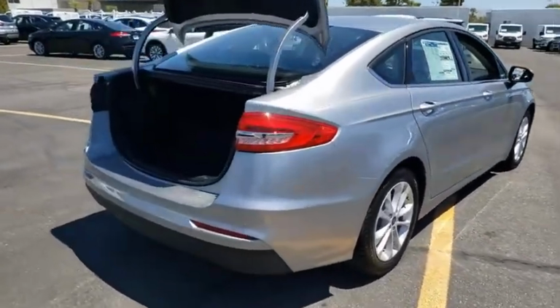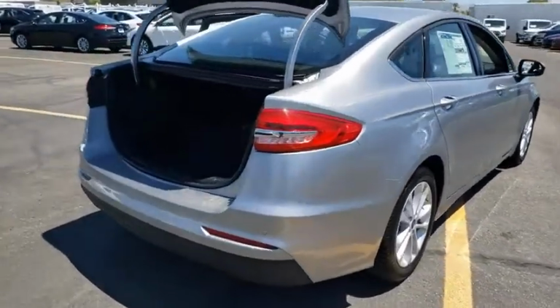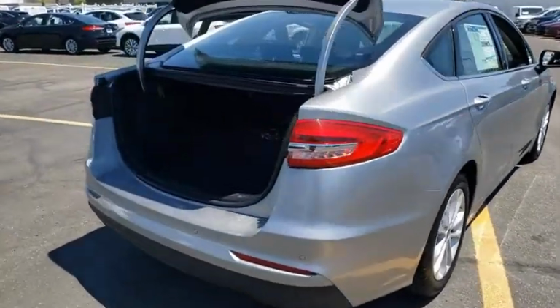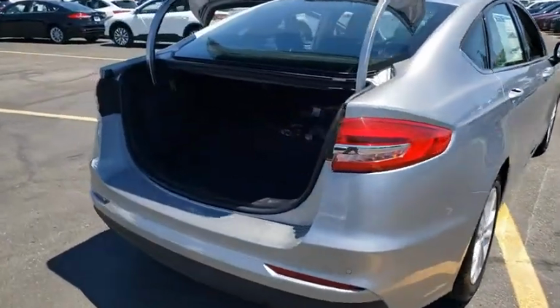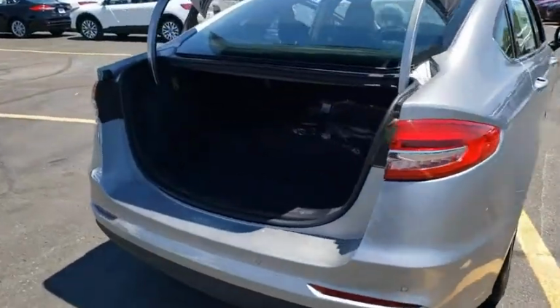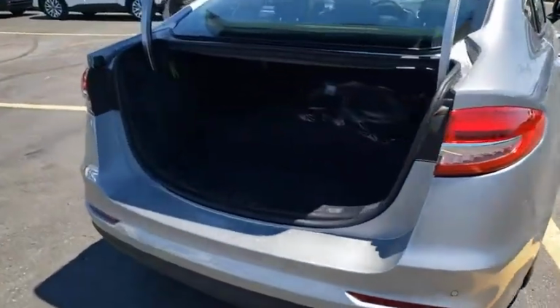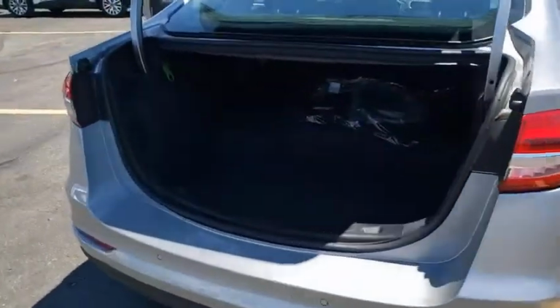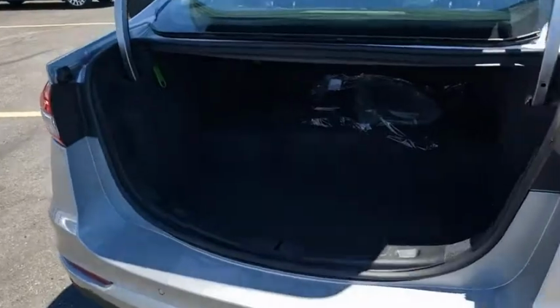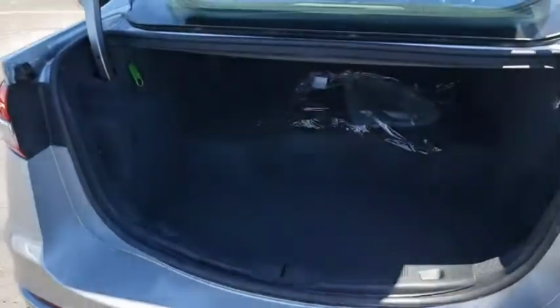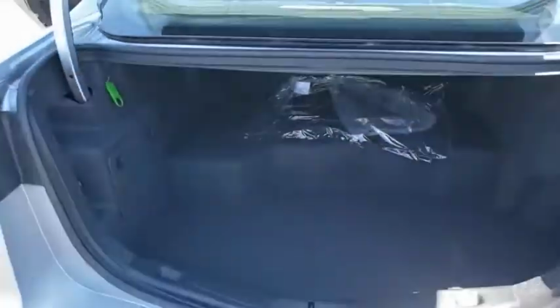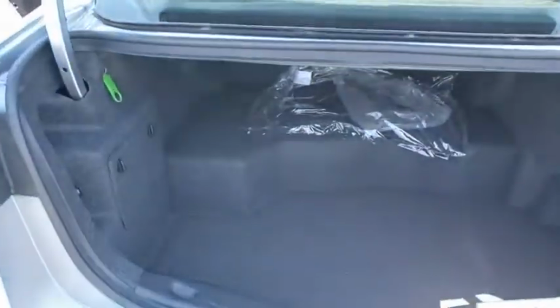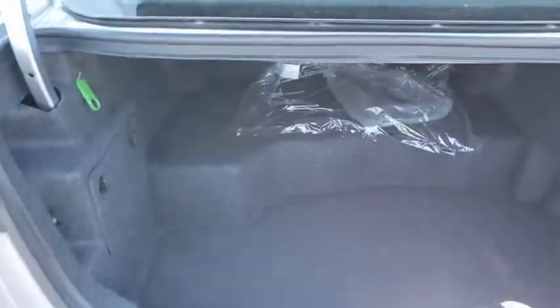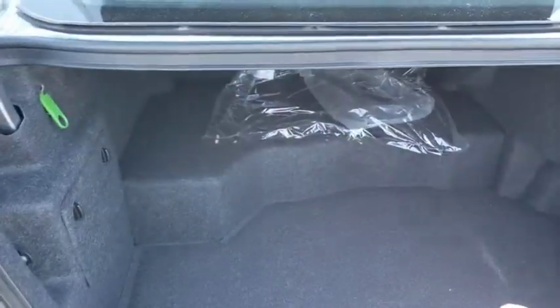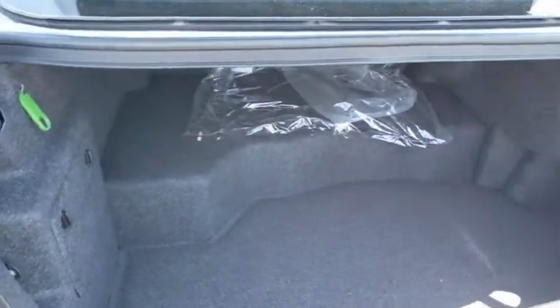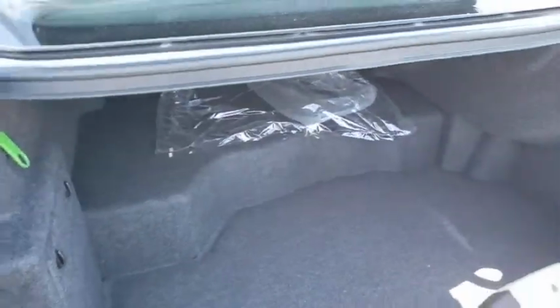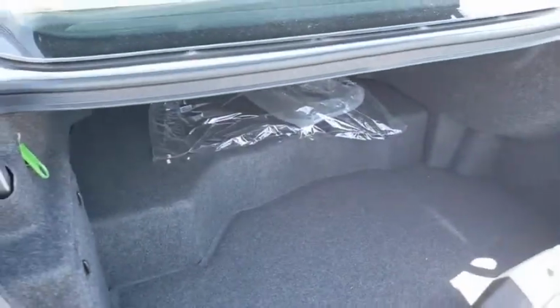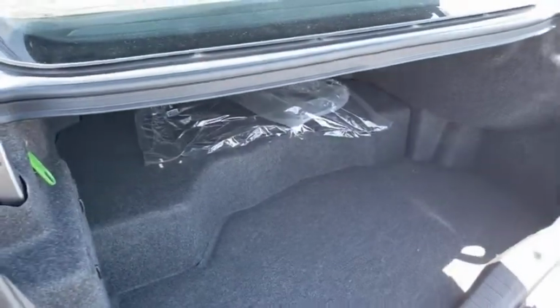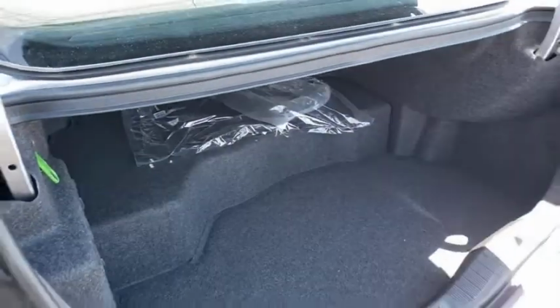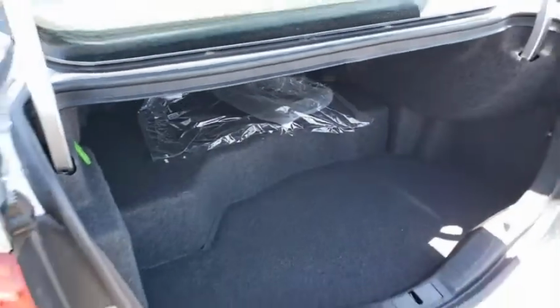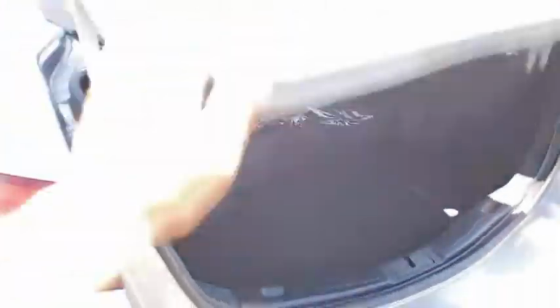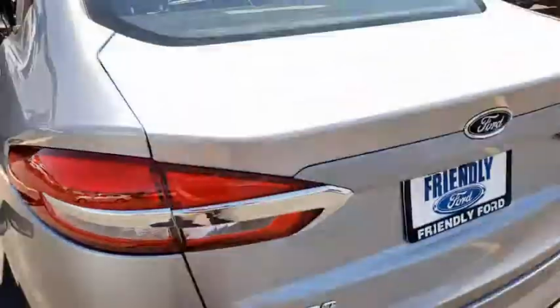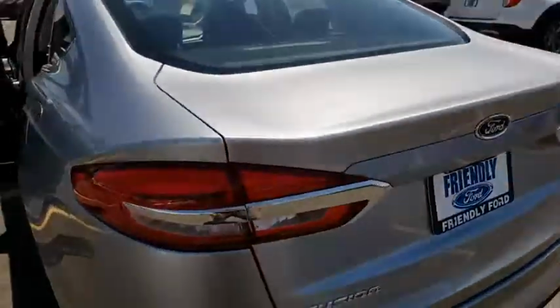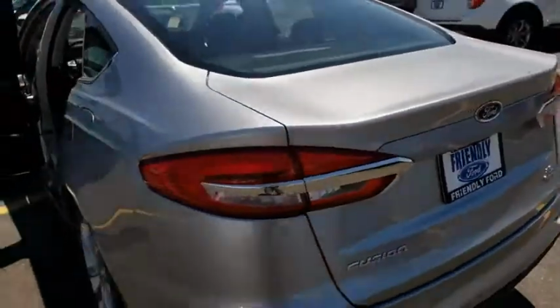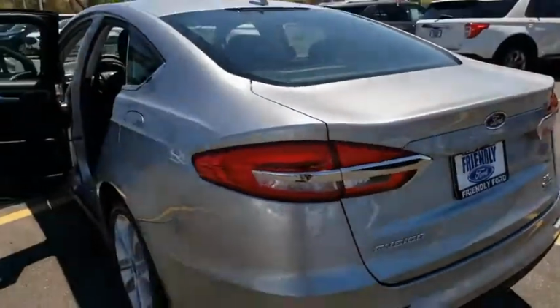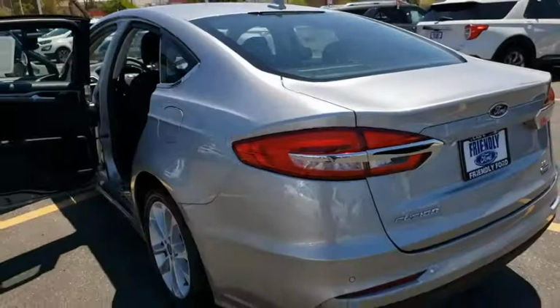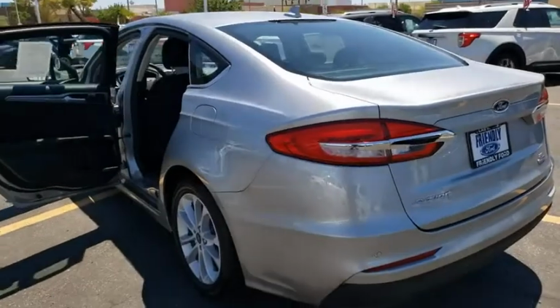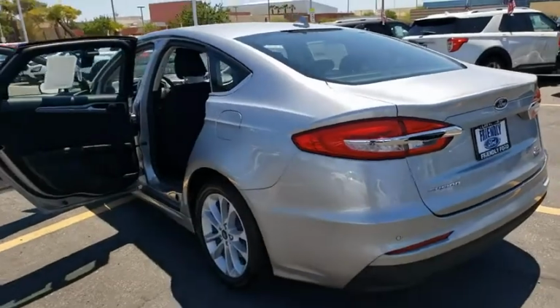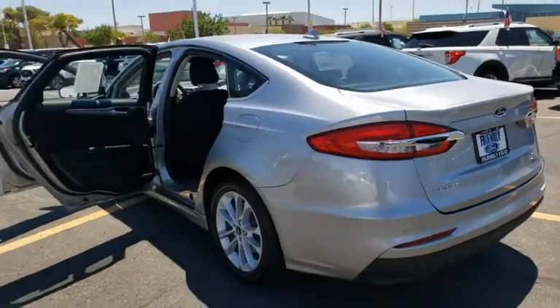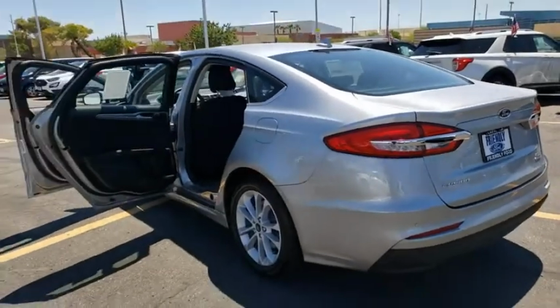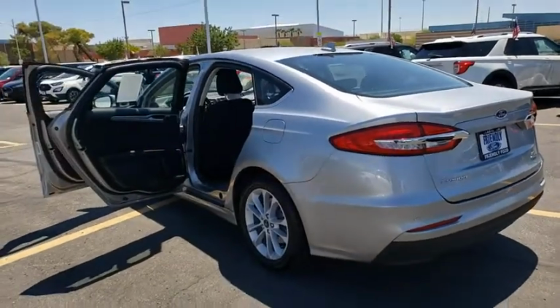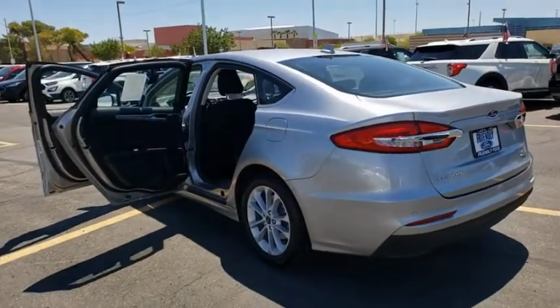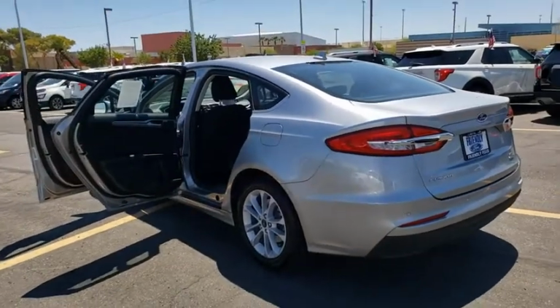Traction control, navigation system, dual airbags, alloy wheels, power steering, four-wheel disc brakes, electronic stability control, power windows.